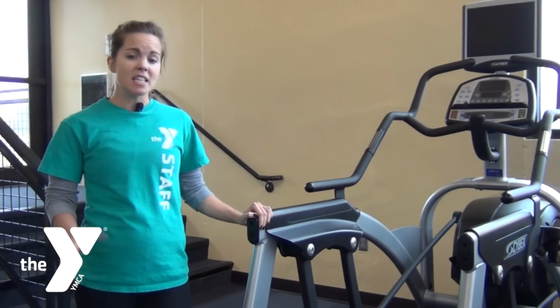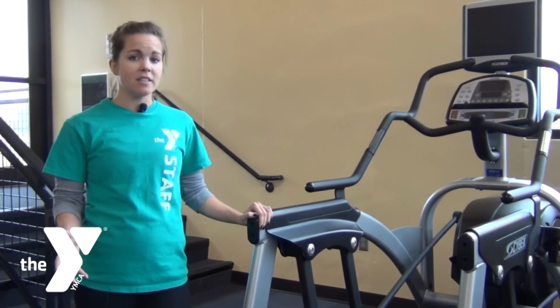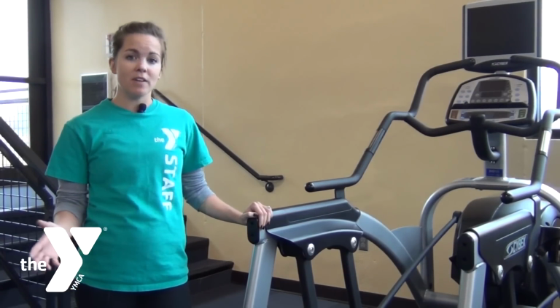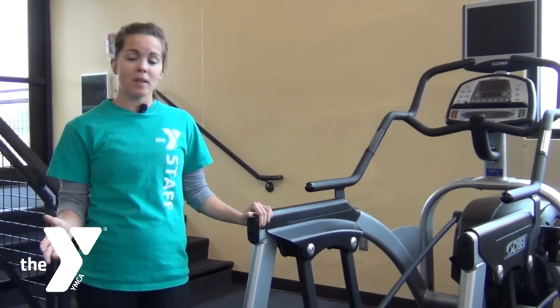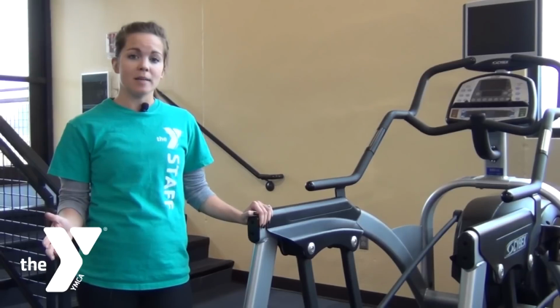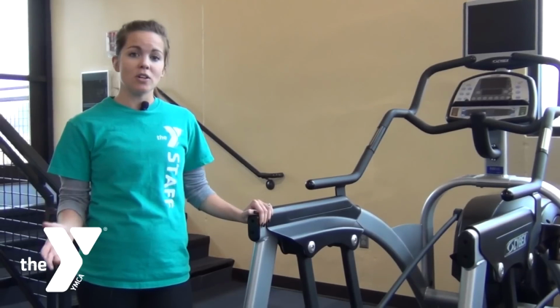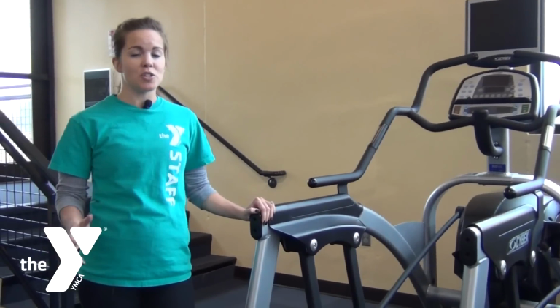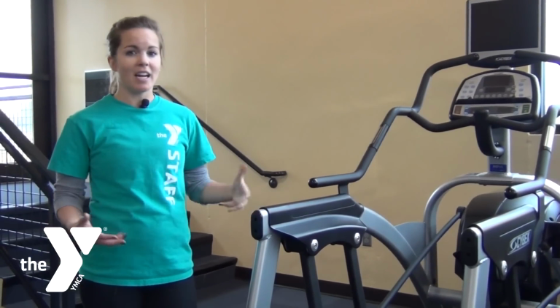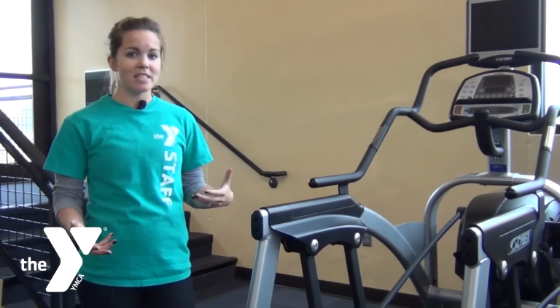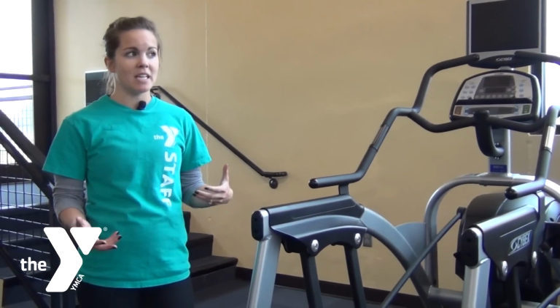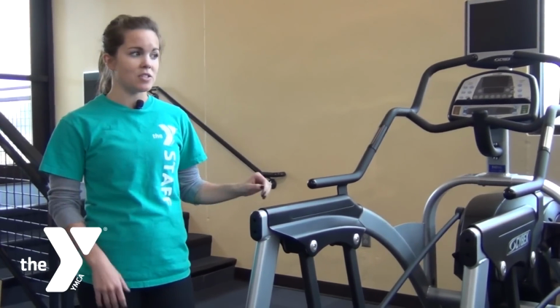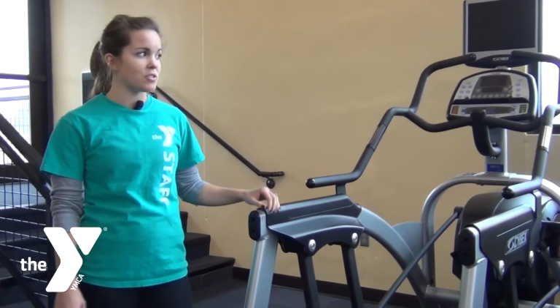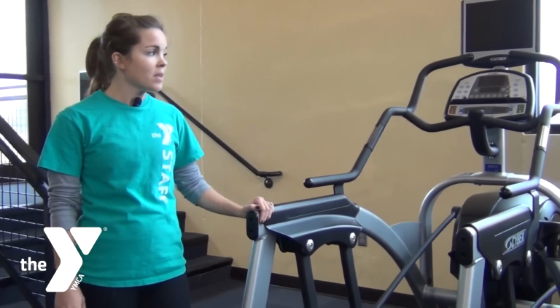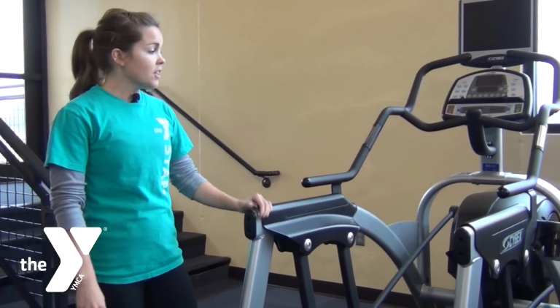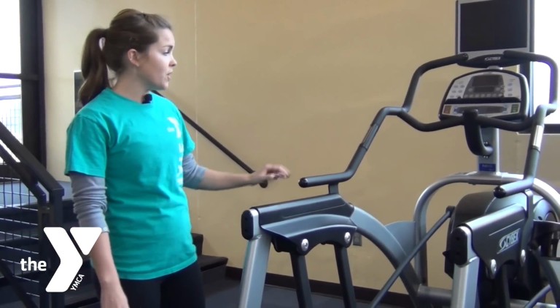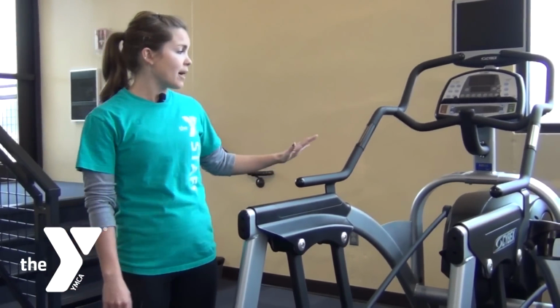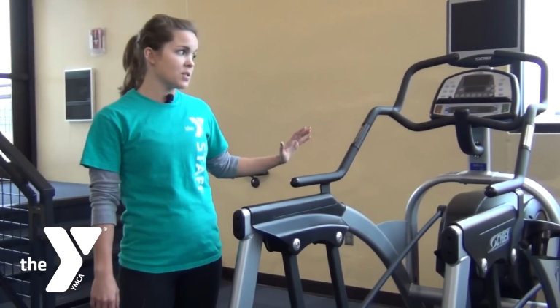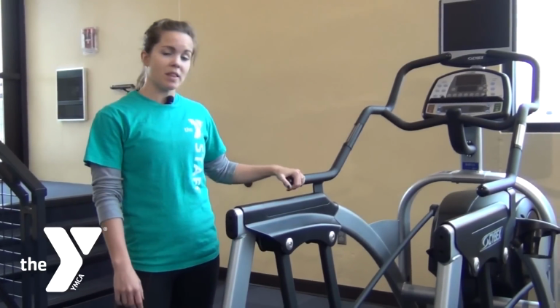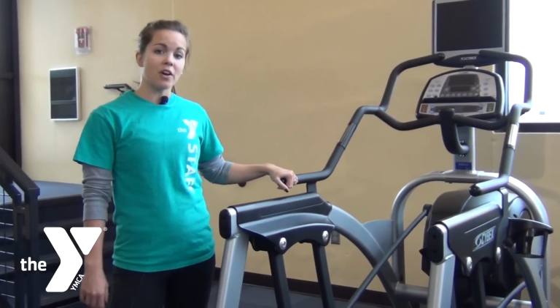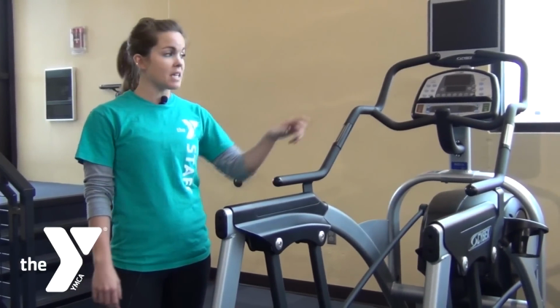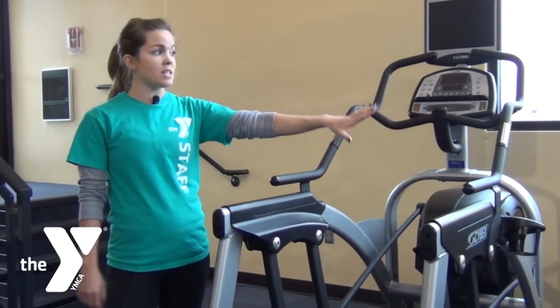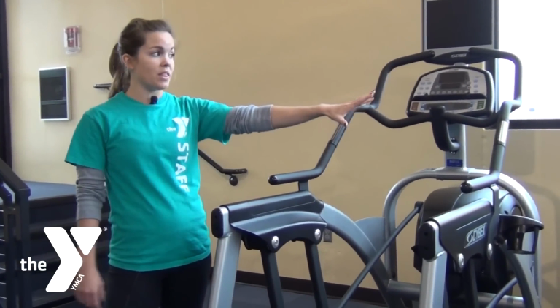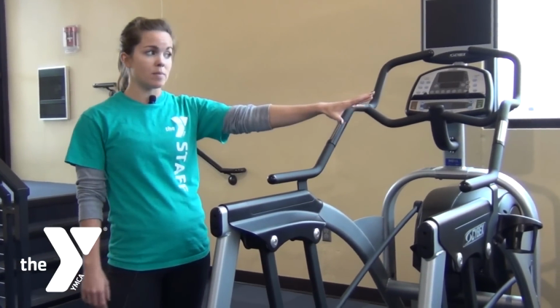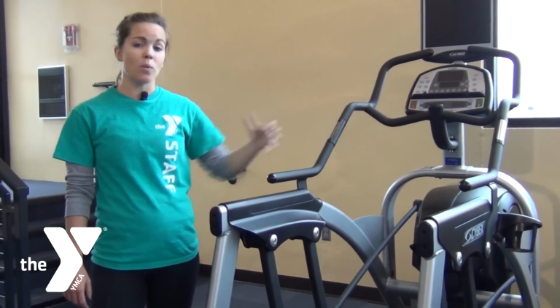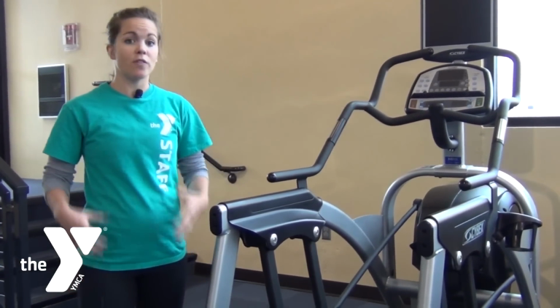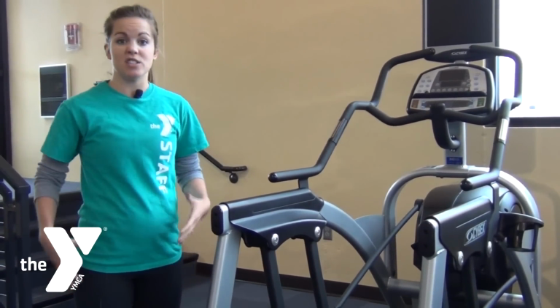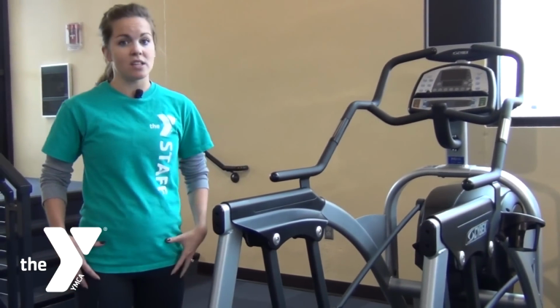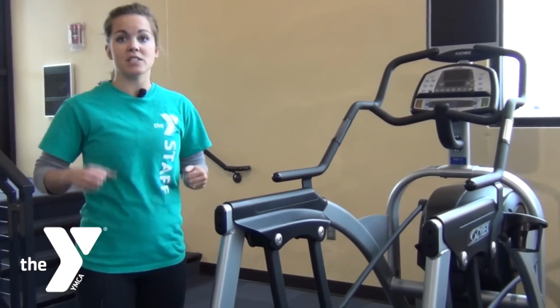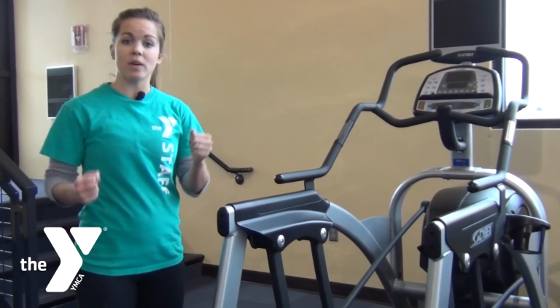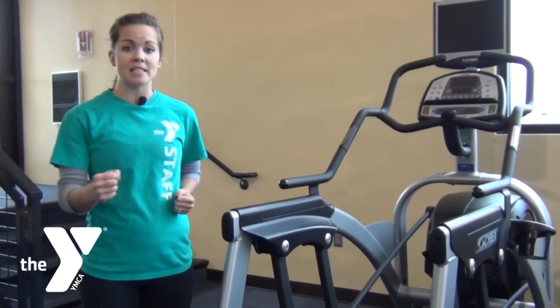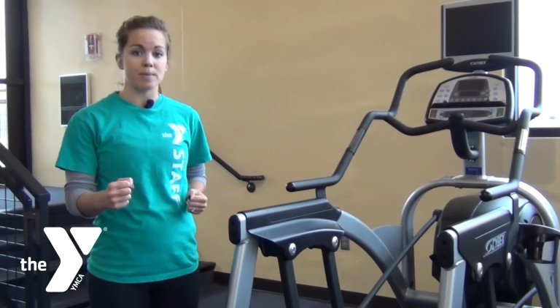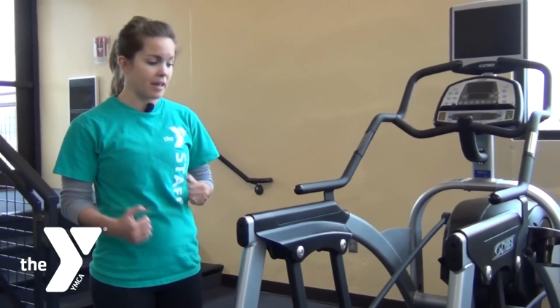It's a little different feel from the elliptical, so you just want to give it time to get used to the motion. There are two different options — one without the arms and one with the arms — so whether you're focusing just on the legs or you want to add some arms with it.